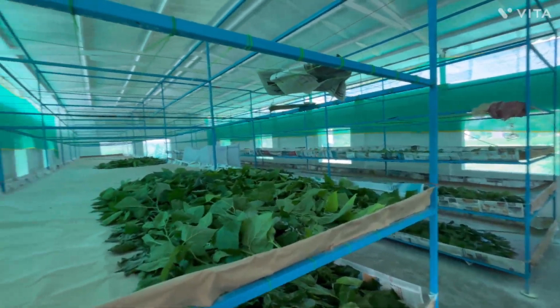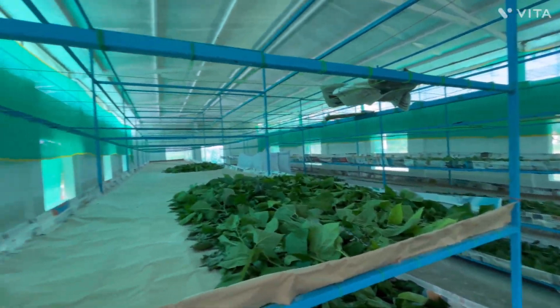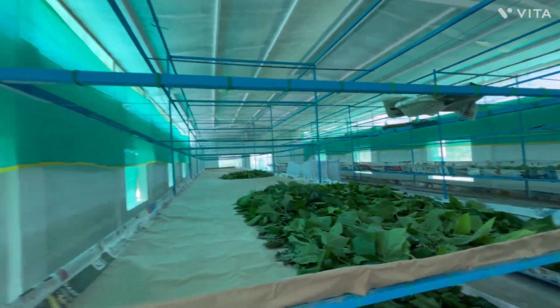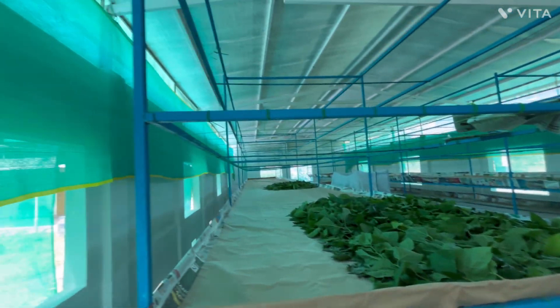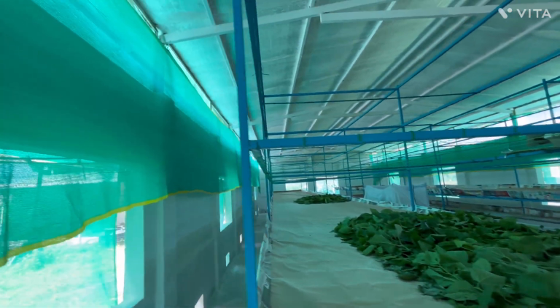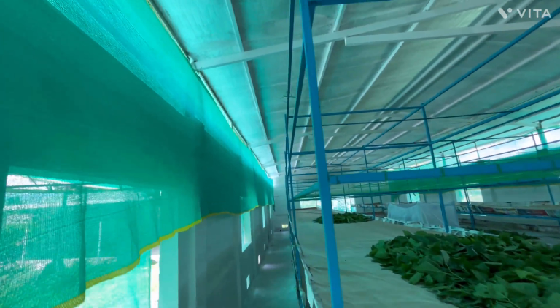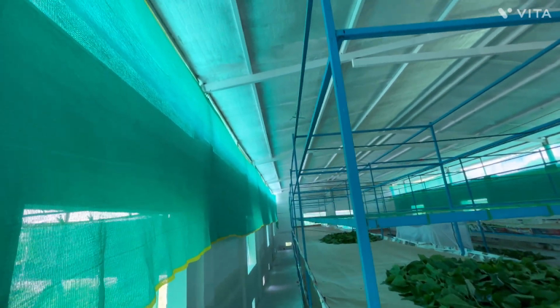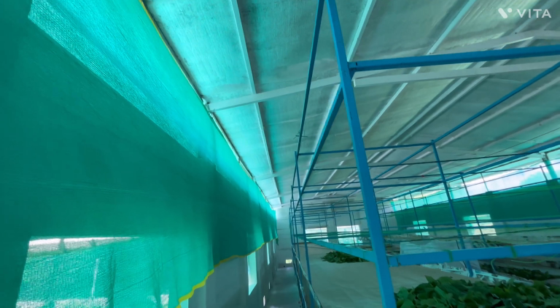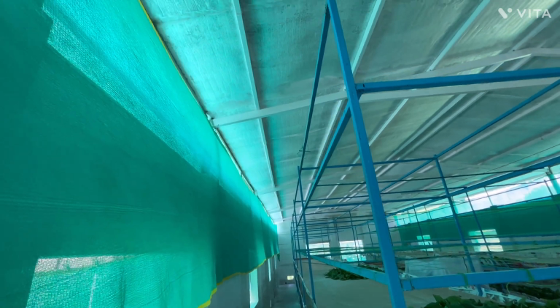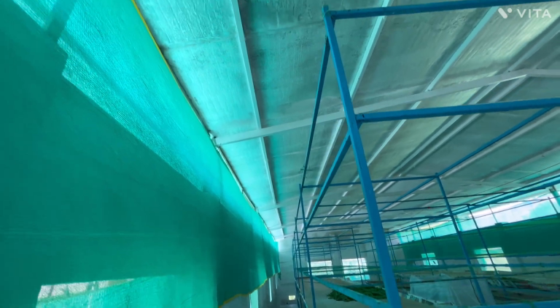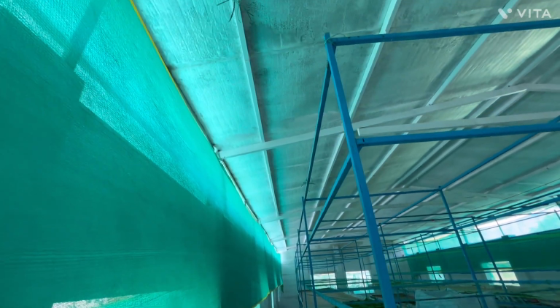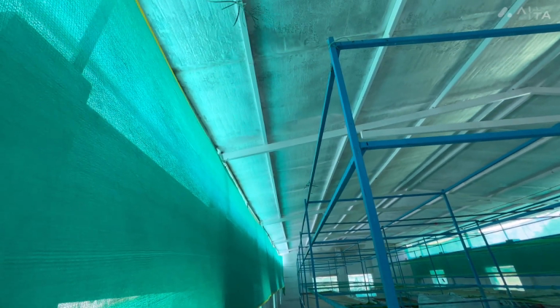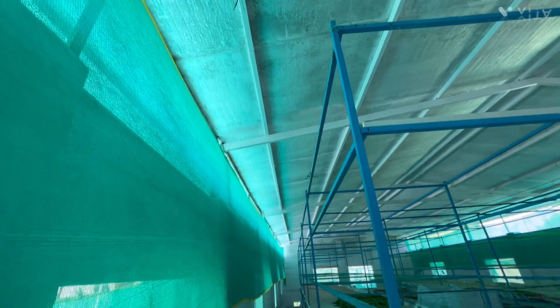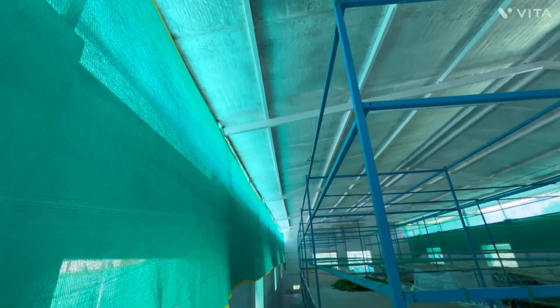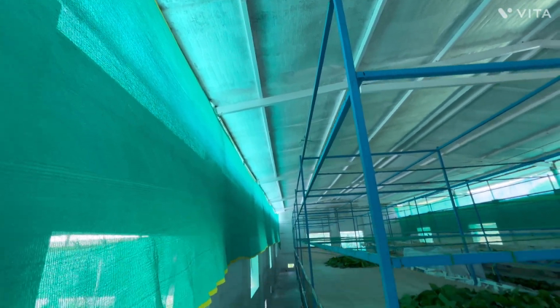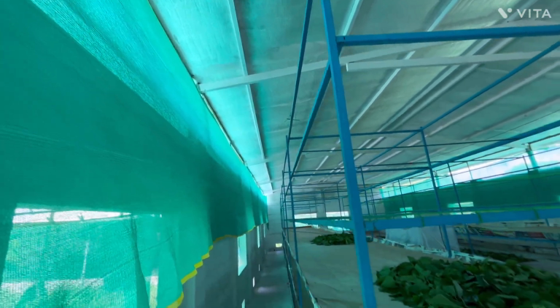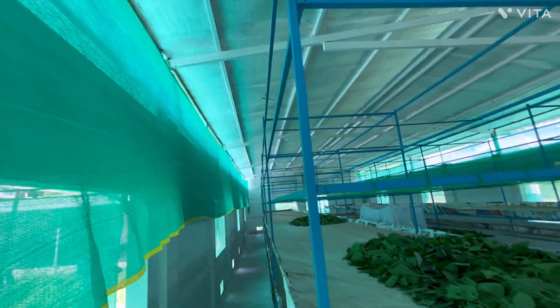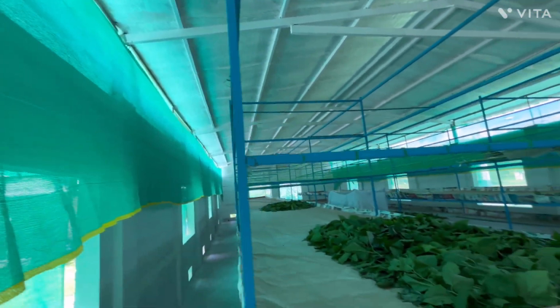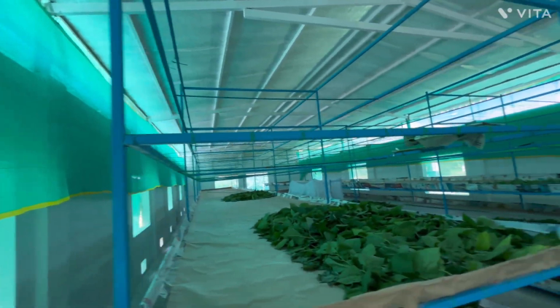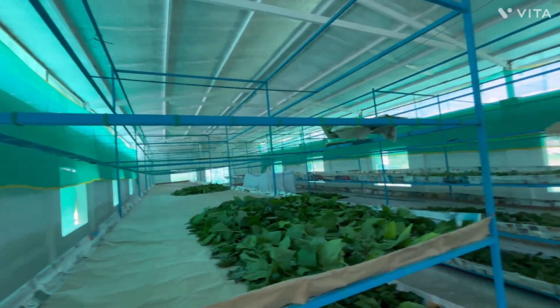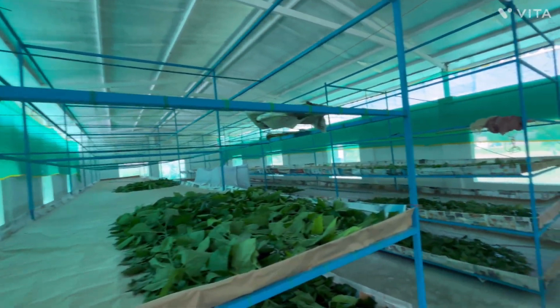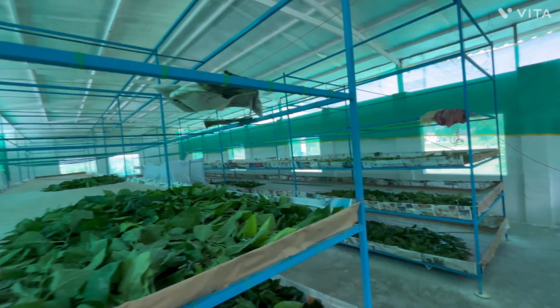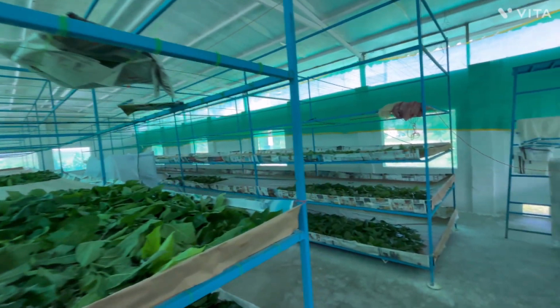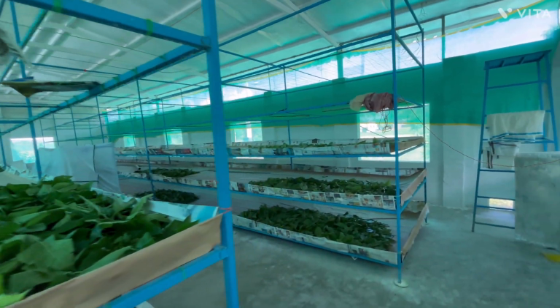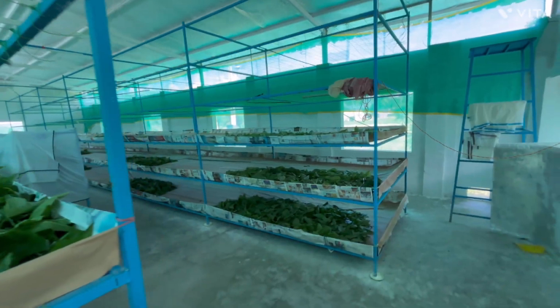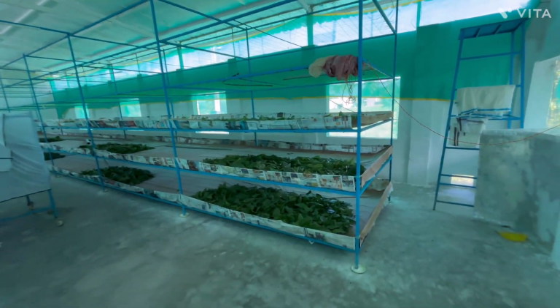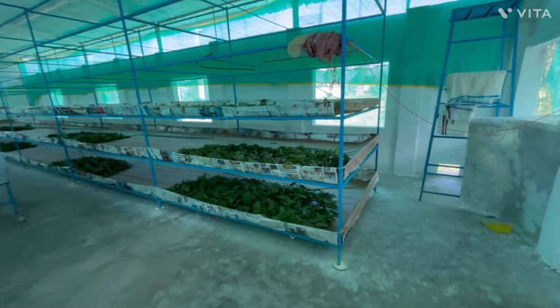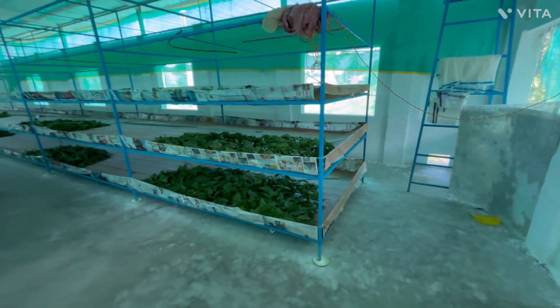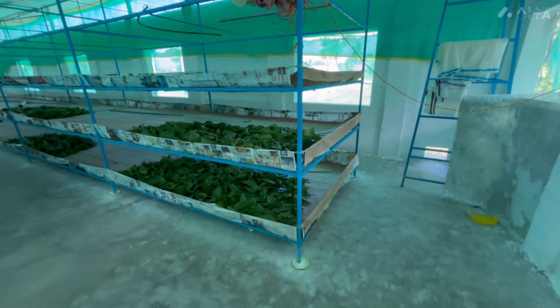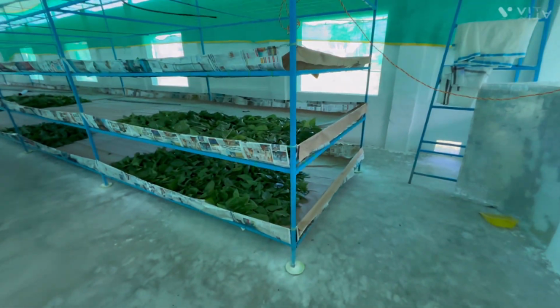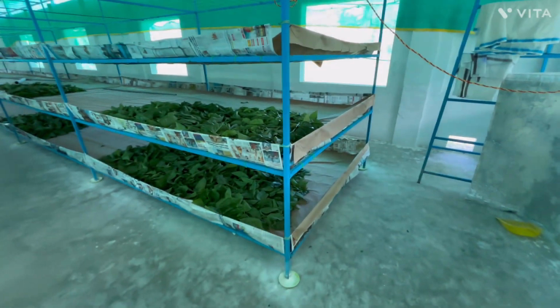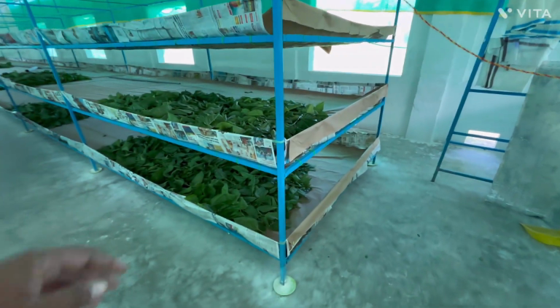With this setup we can comfortably rear around 280 silkworm eggs per batch. We make sure to inspect the racks once in 6 months and touch up any rusted area to maintain perfect condition.